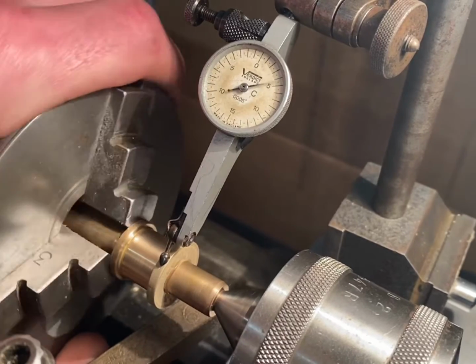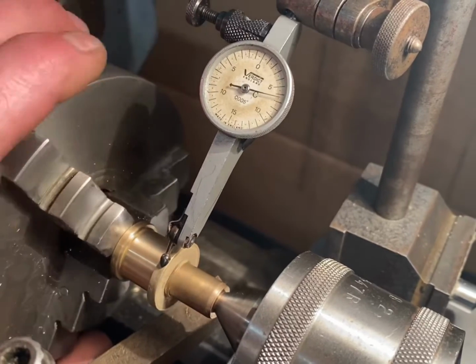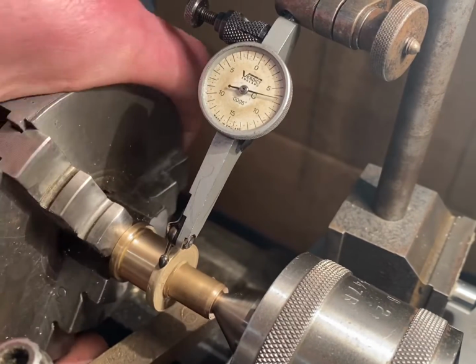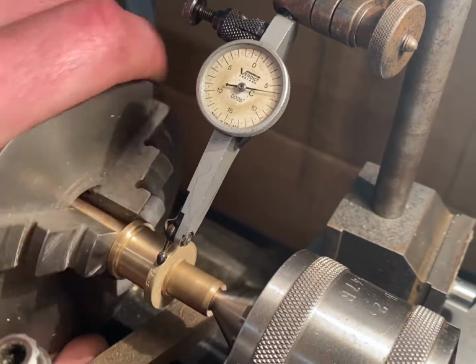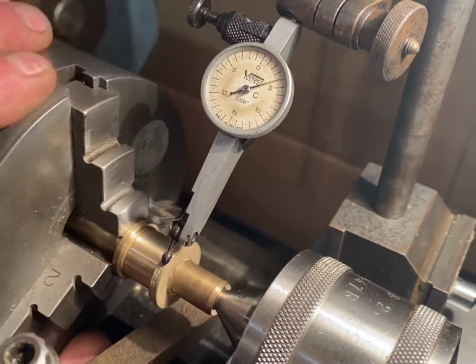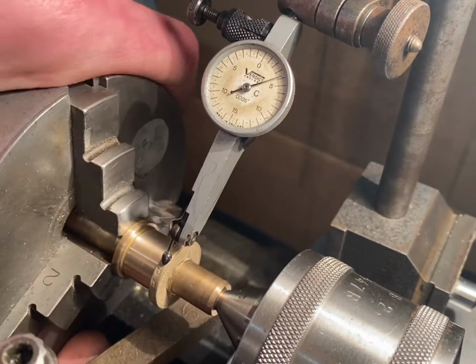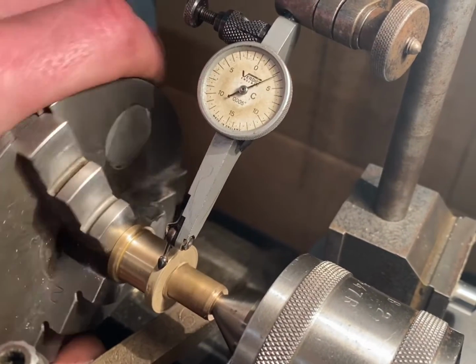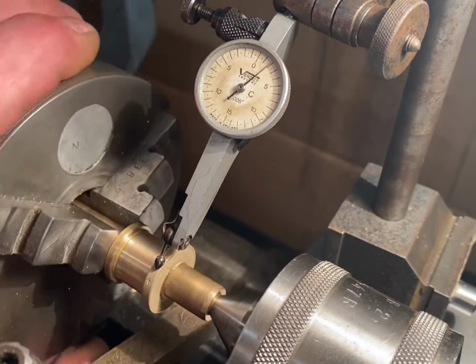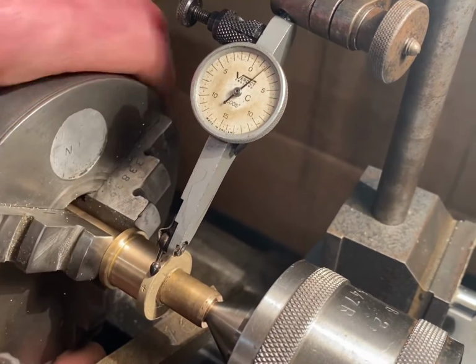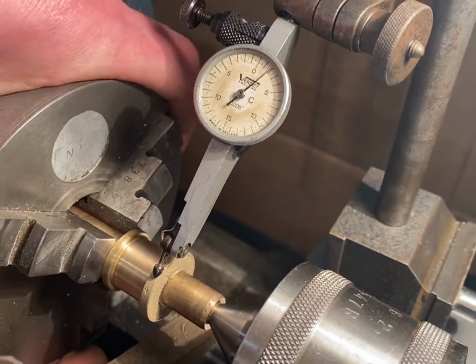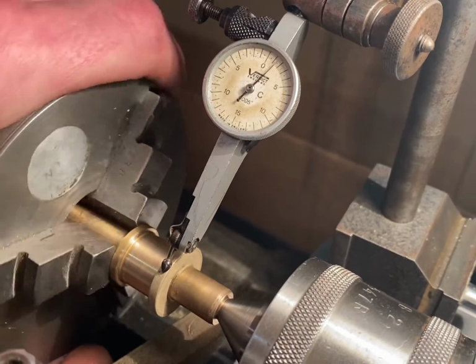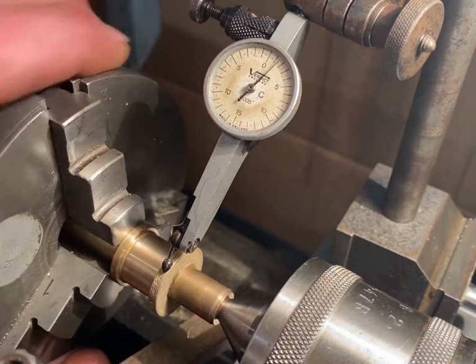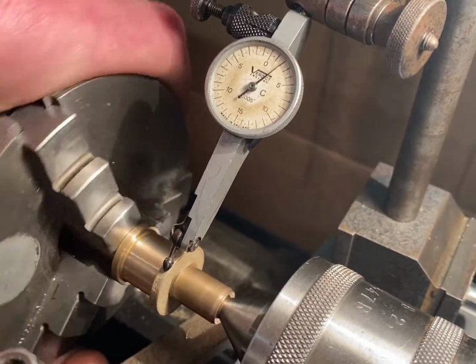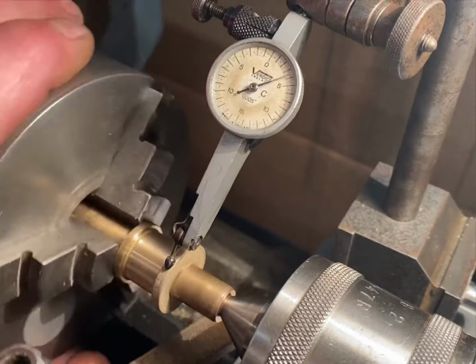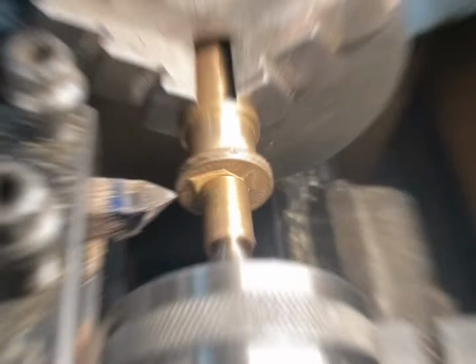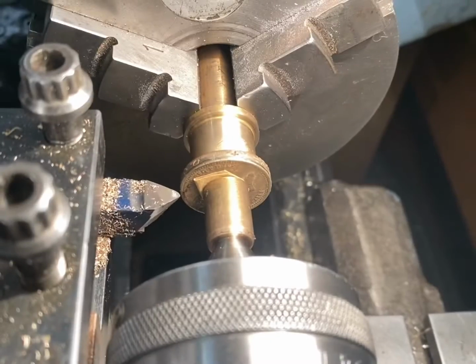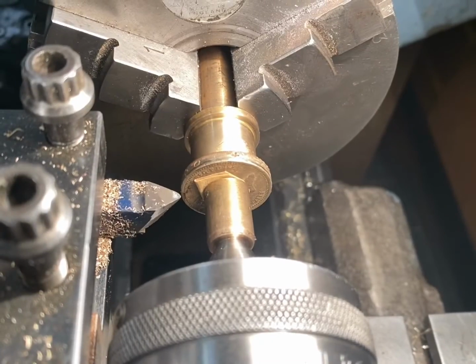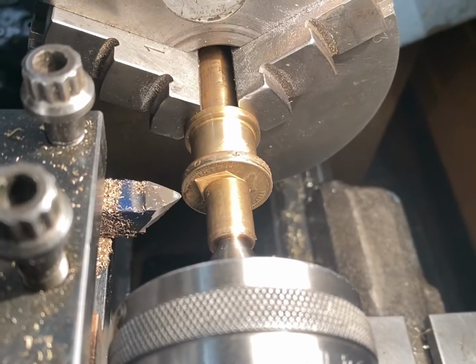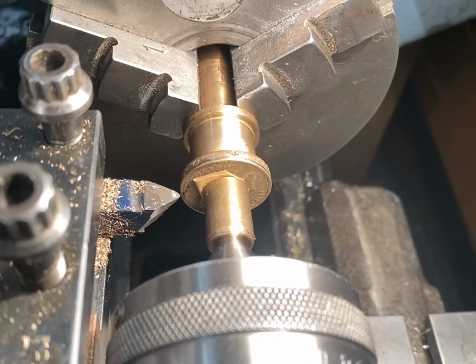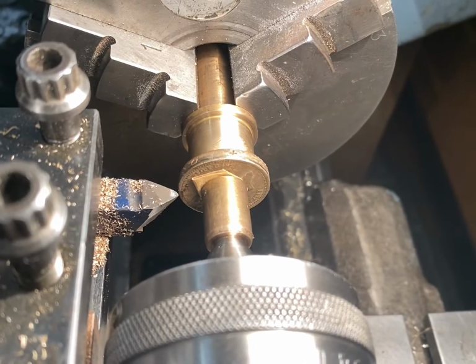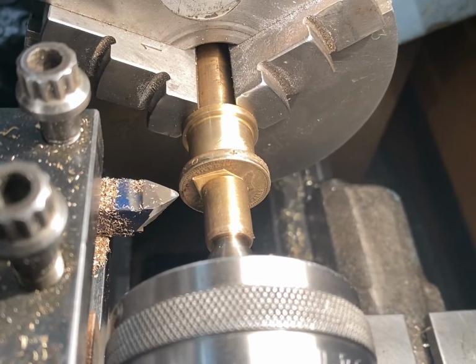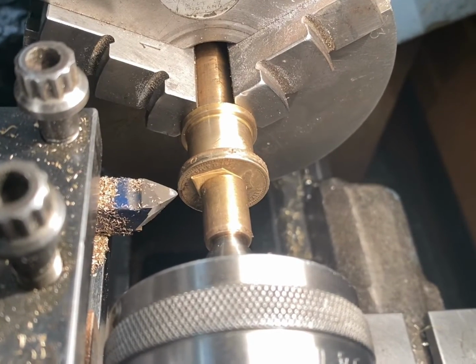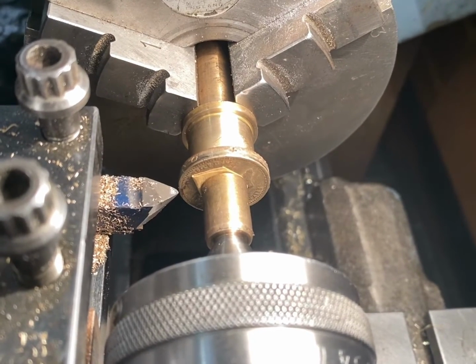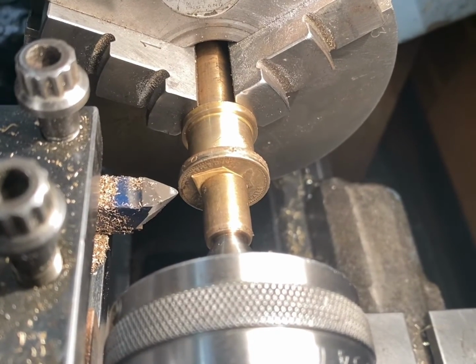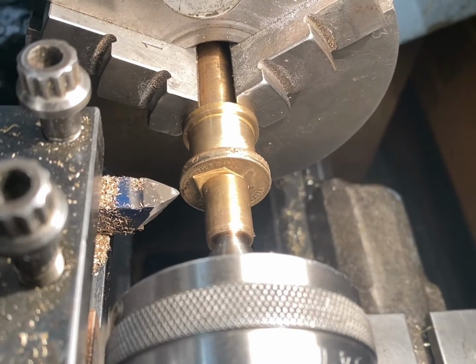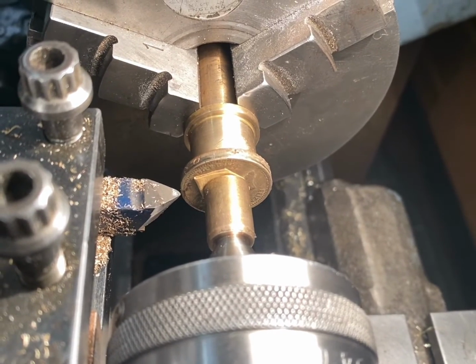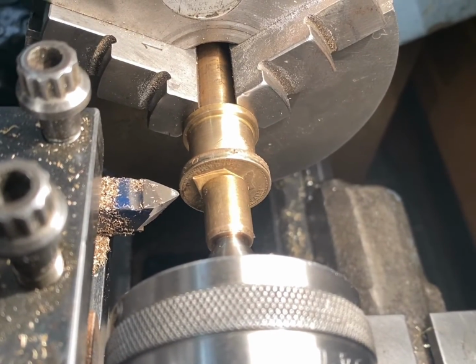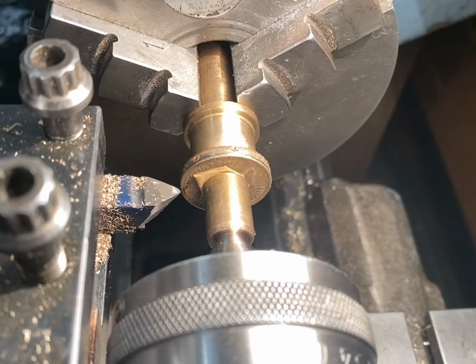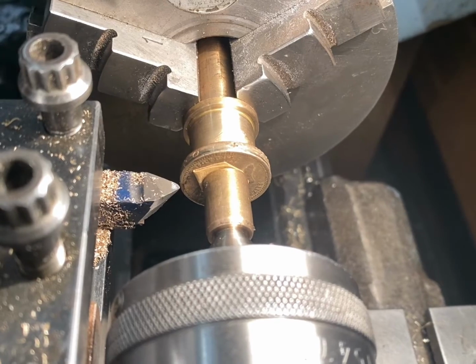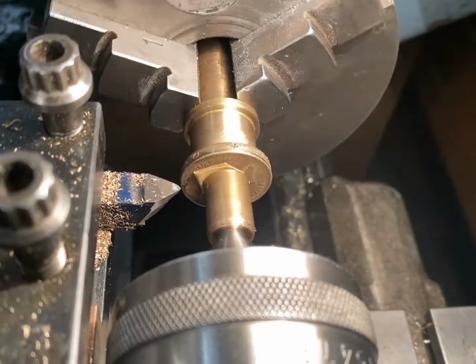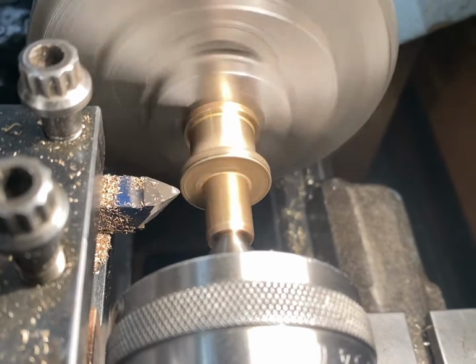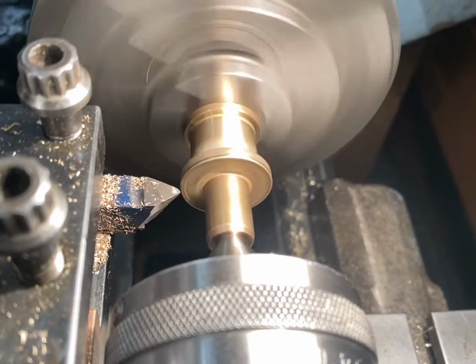Here I'm using a DTI clock to centralise the coin. The coin's all centralised — I'm now going to turn the outside diameter down. Here we go.